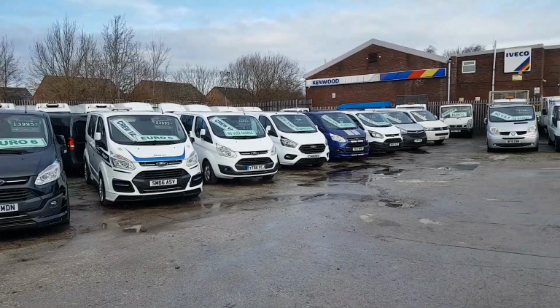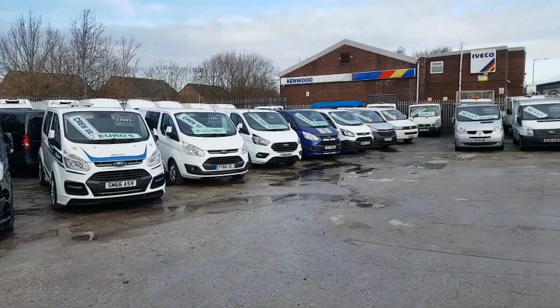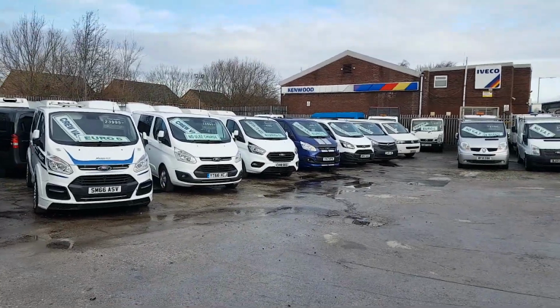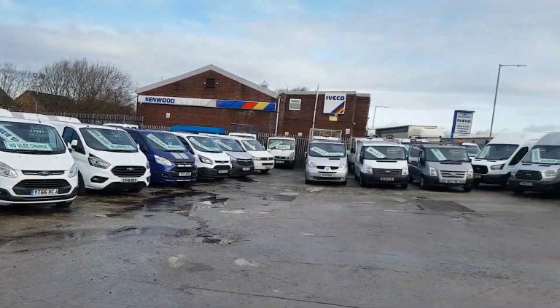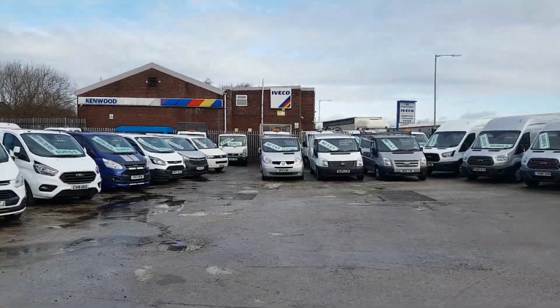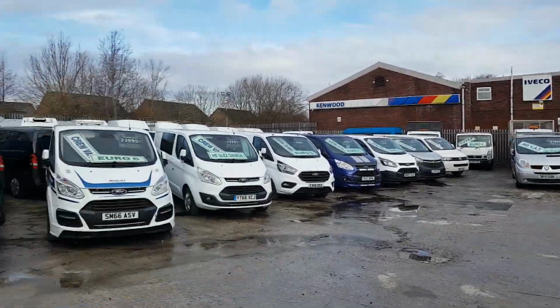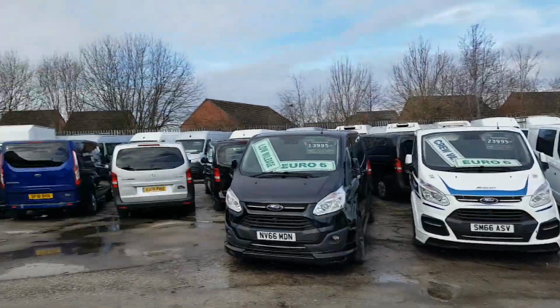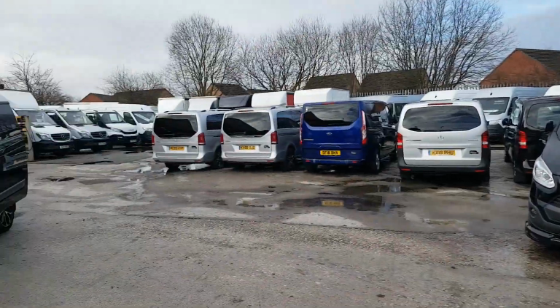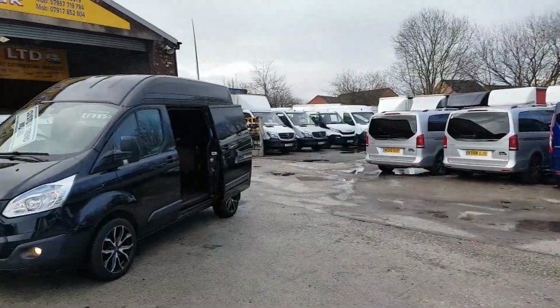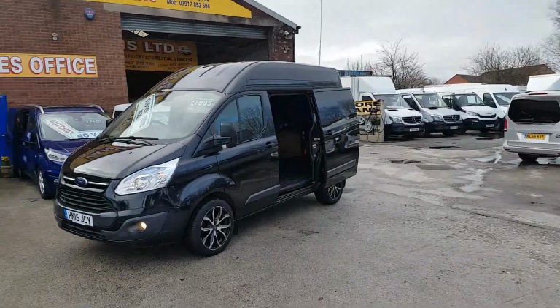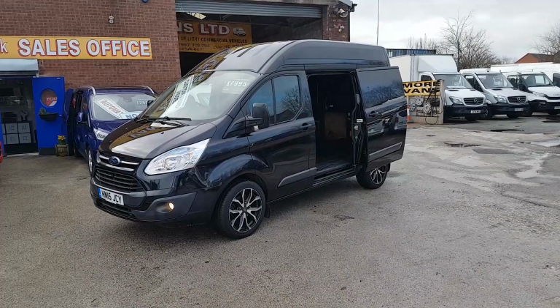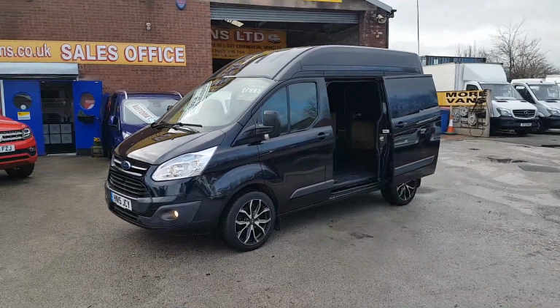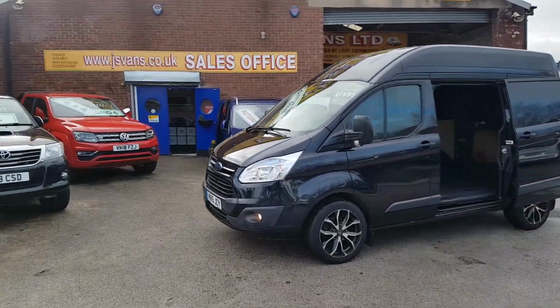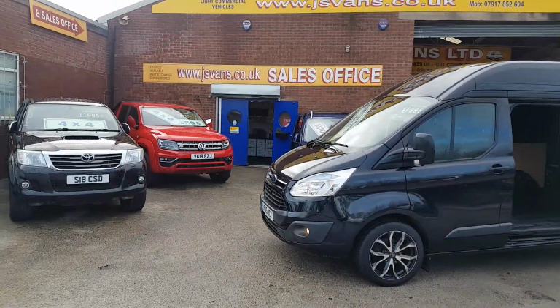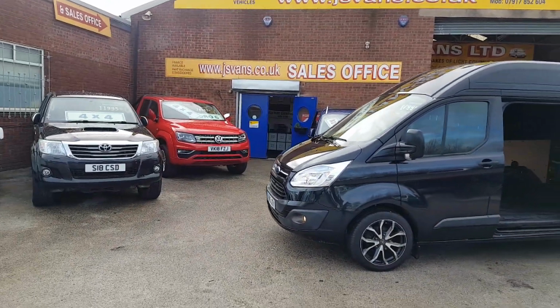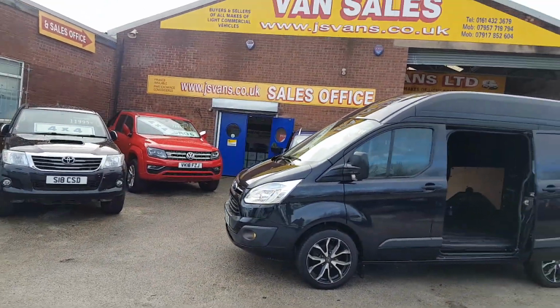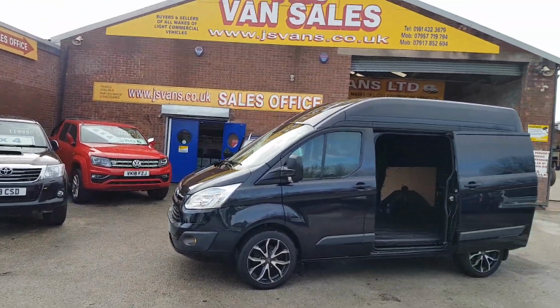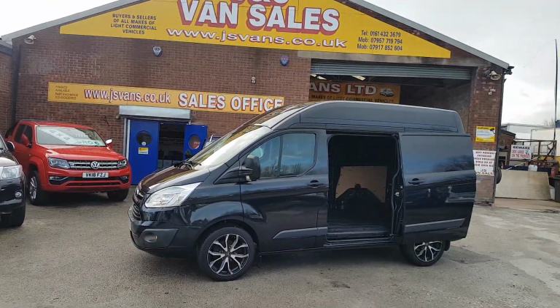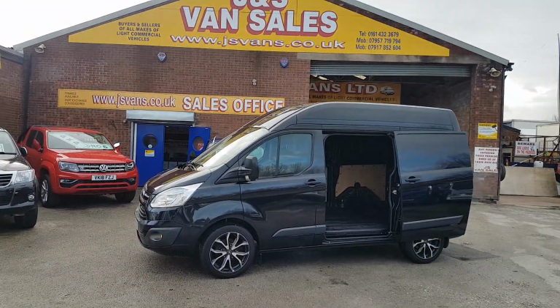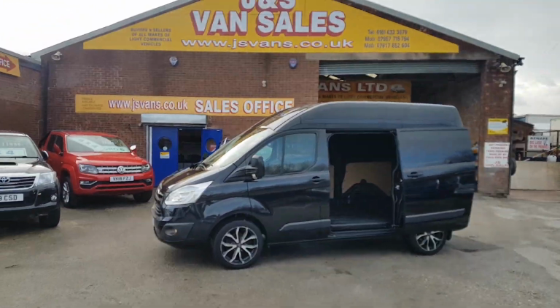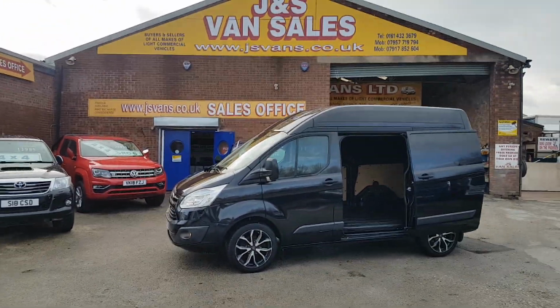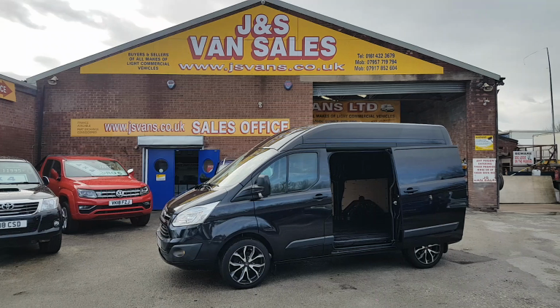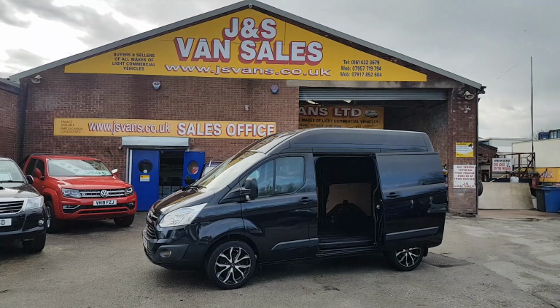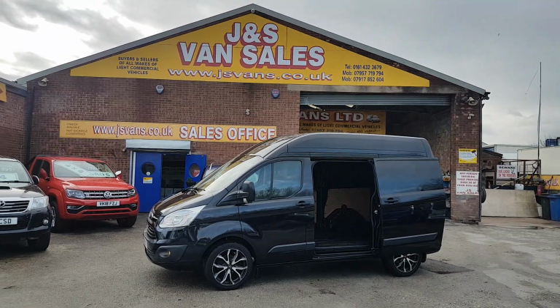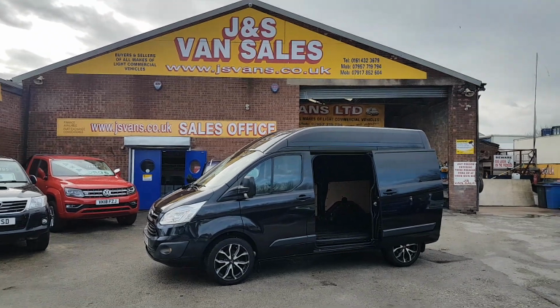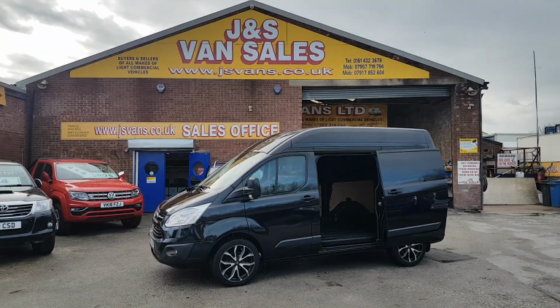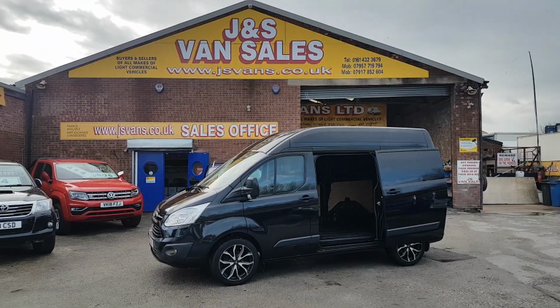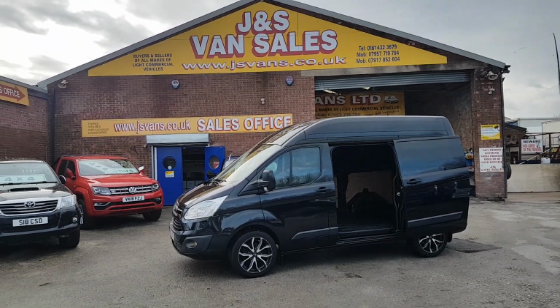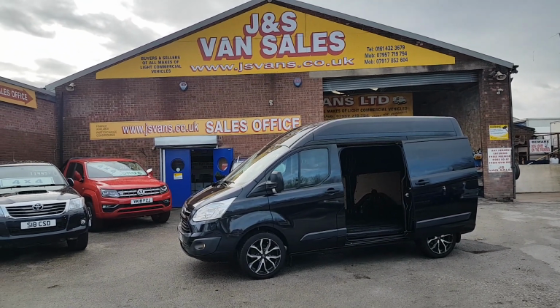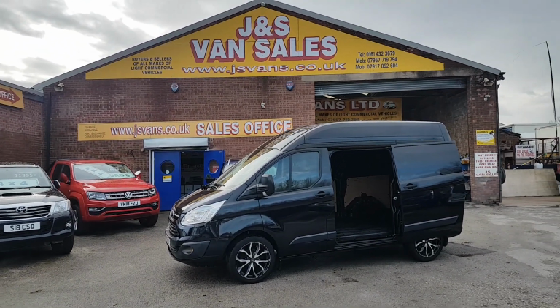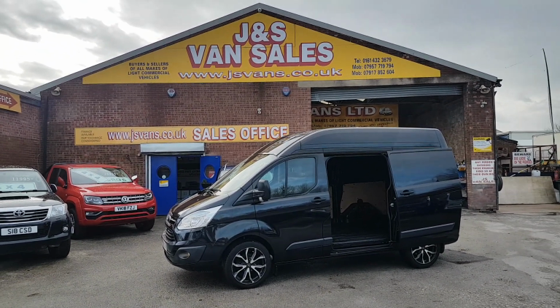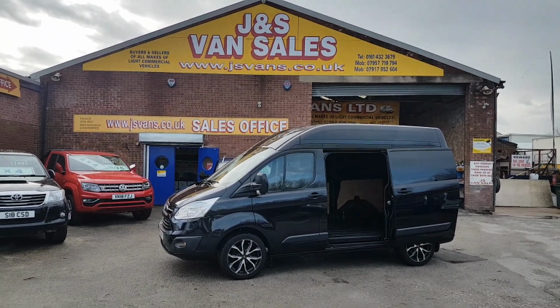We have over 100 vehicles on the forecourt at the moment — lots of Transits, lots of Customs and Limiteds. Anything else you'd like to discuss, just drop us an email or give us a call. We're here seven days a week. Thanks for watching the video.